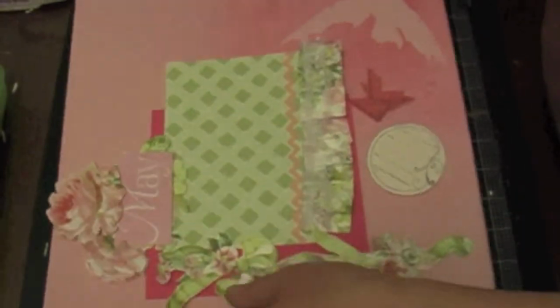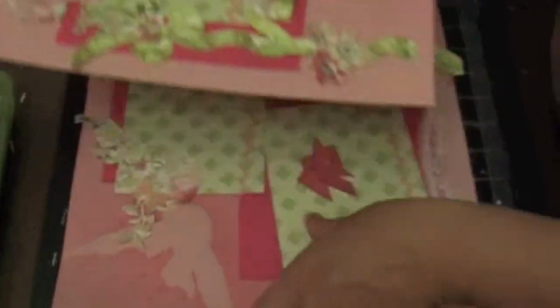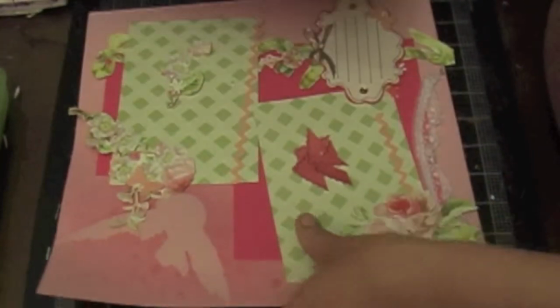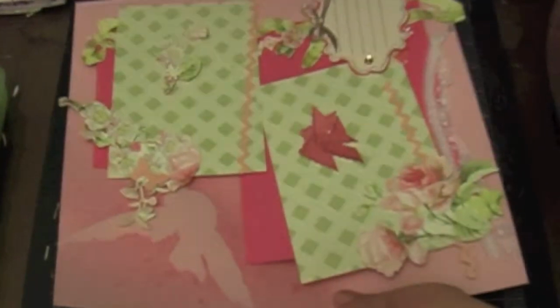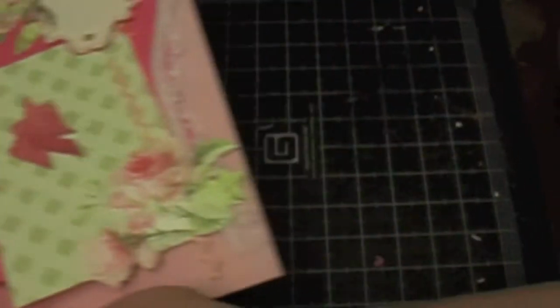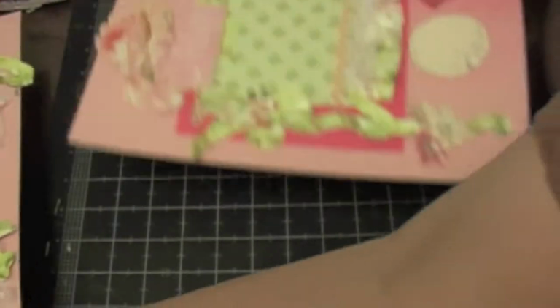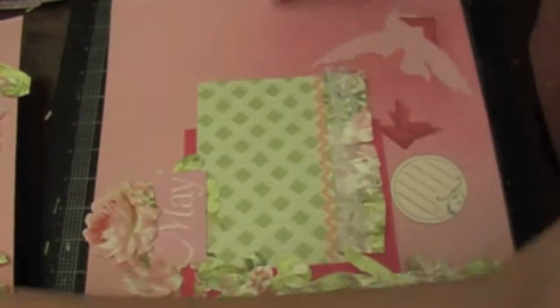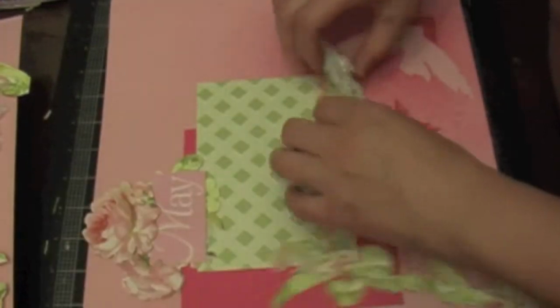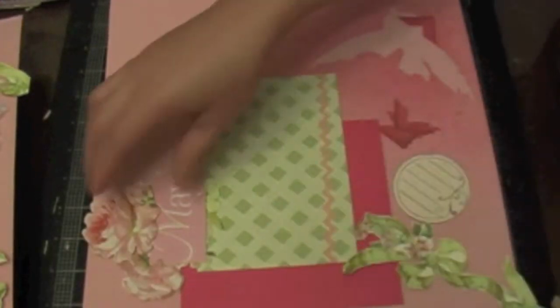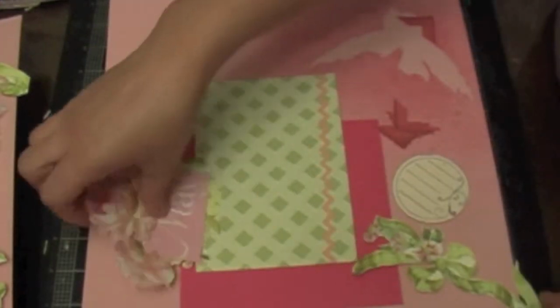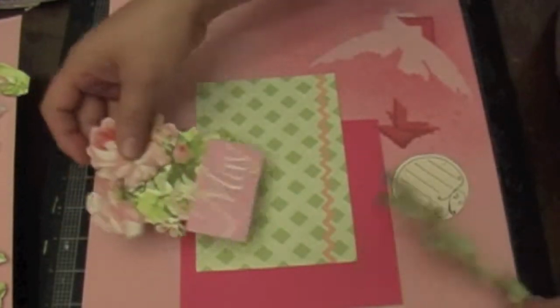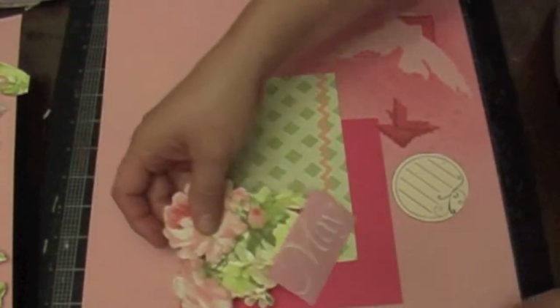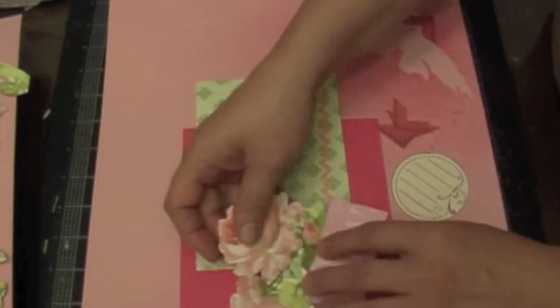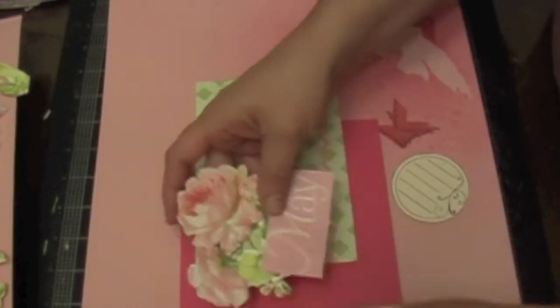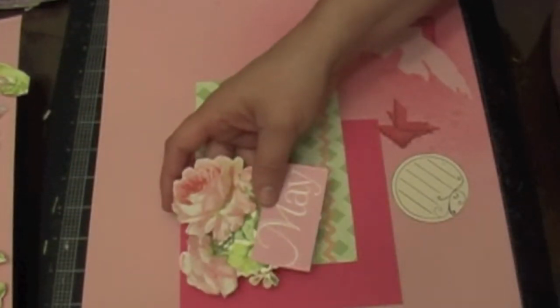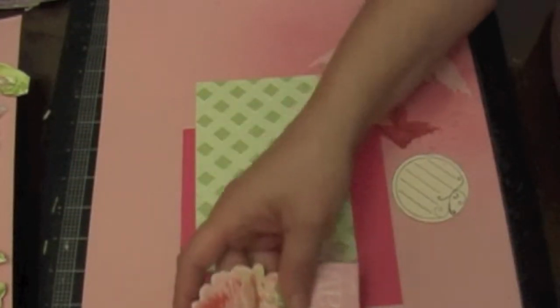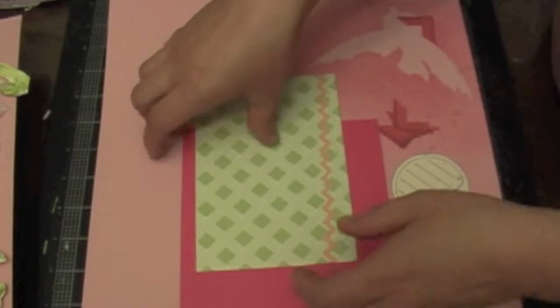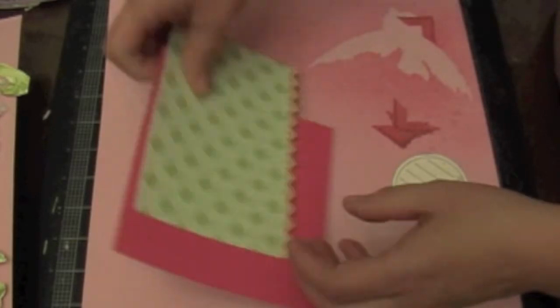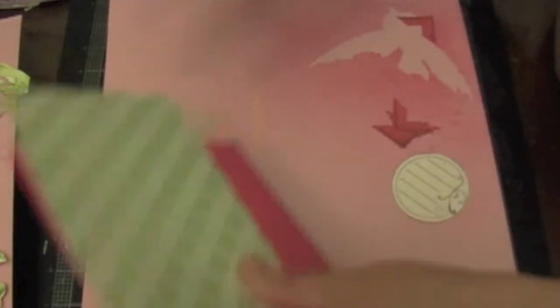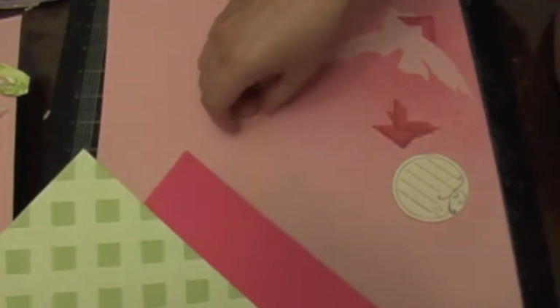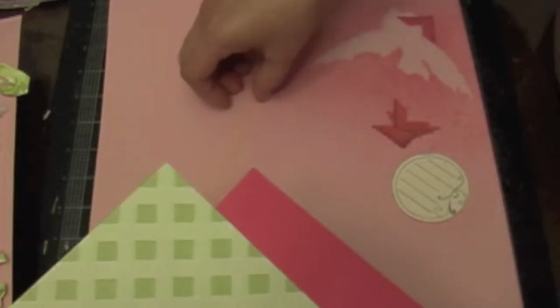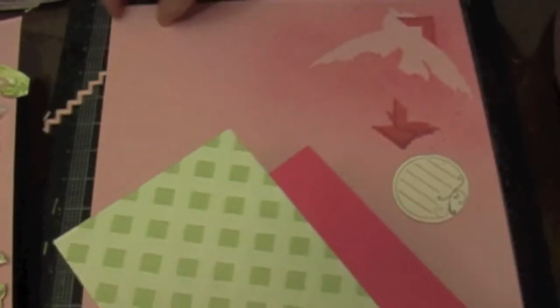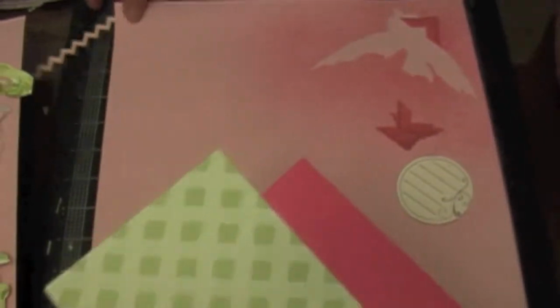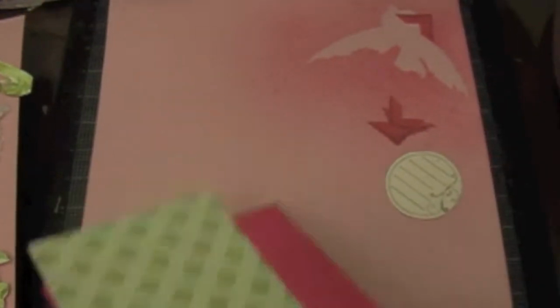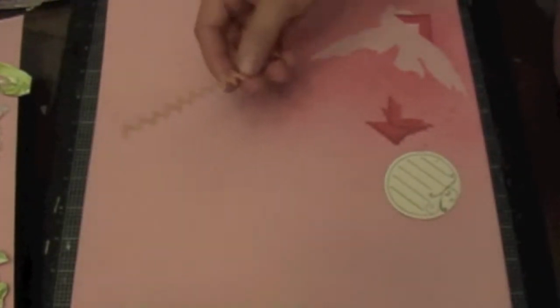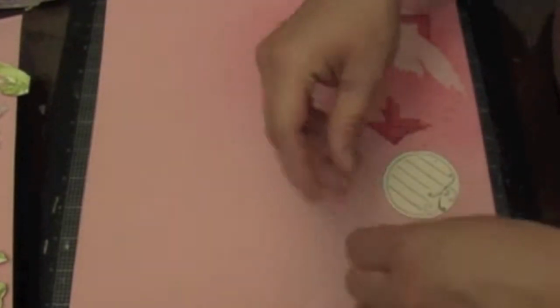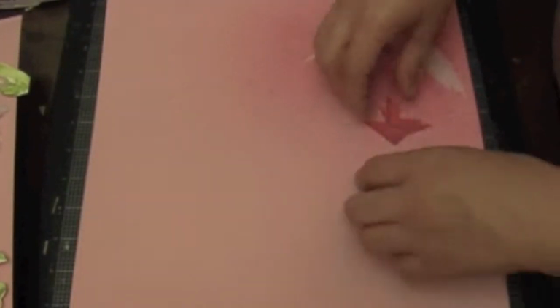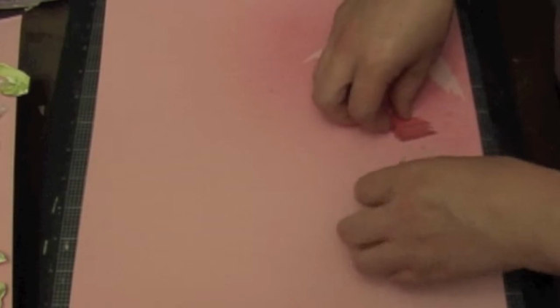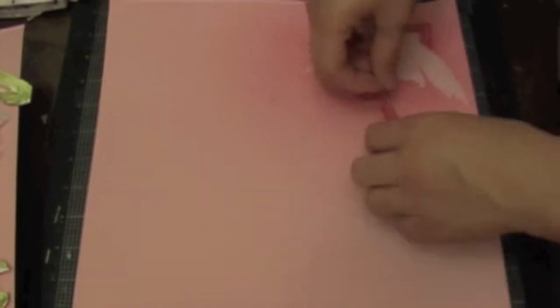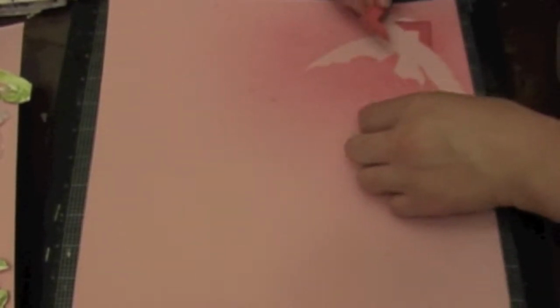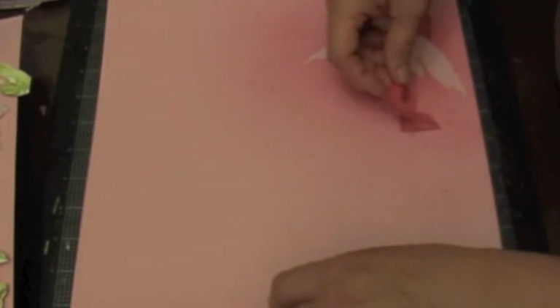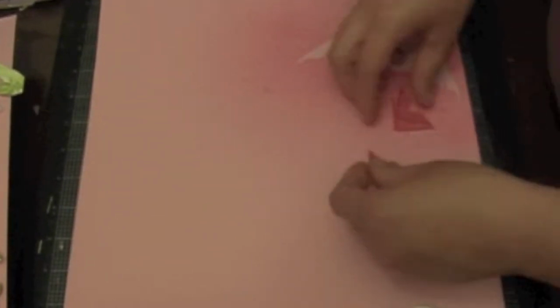I'm going to start gluing my paper down. In the interest of time, I cut a lot of my embellishments out — that way you're not seeing me cutting — then we can just concentrate on the layout.